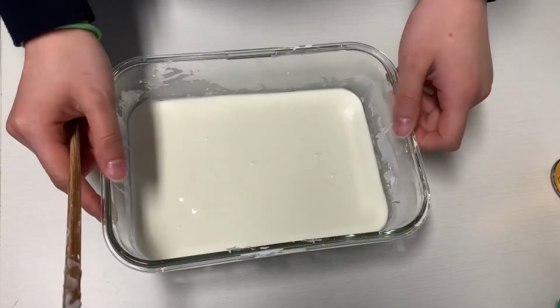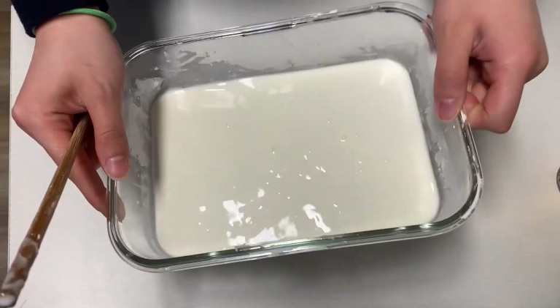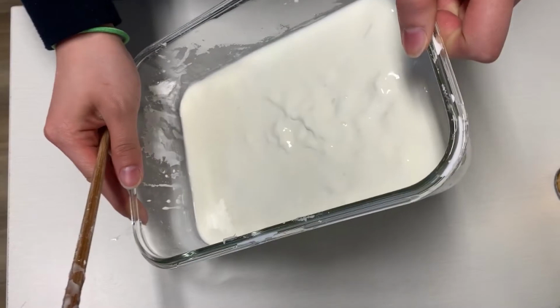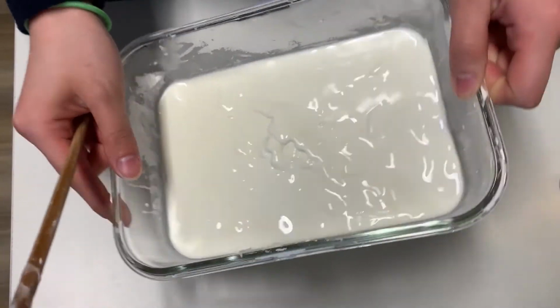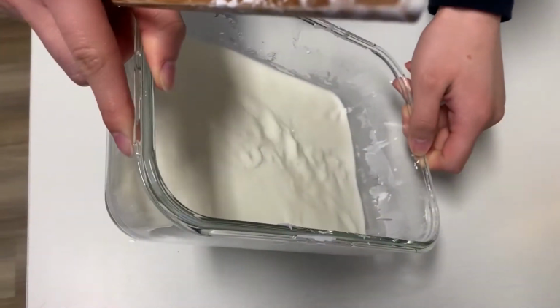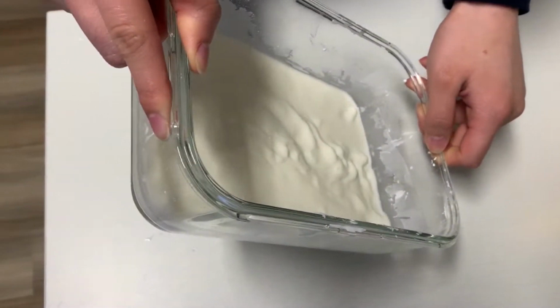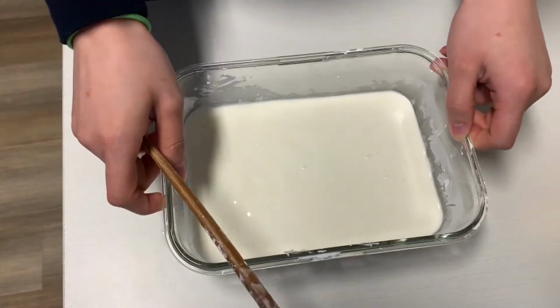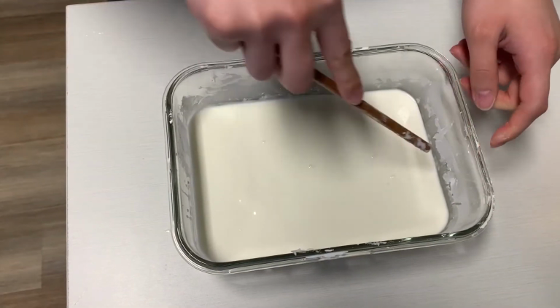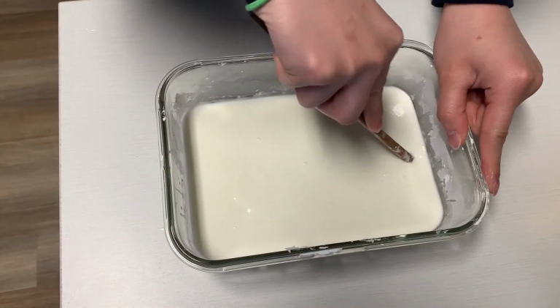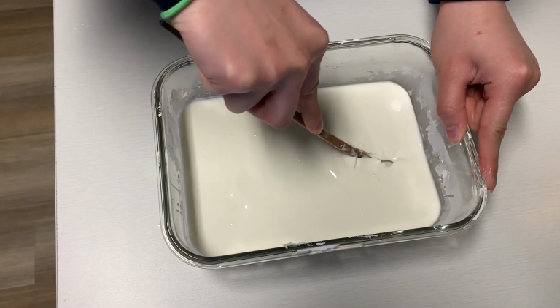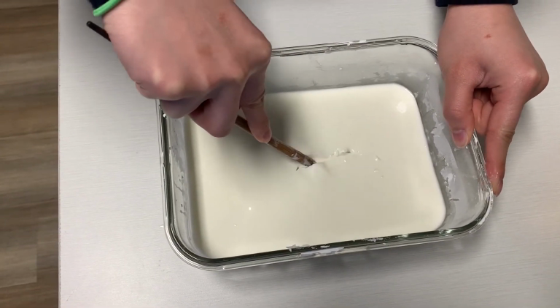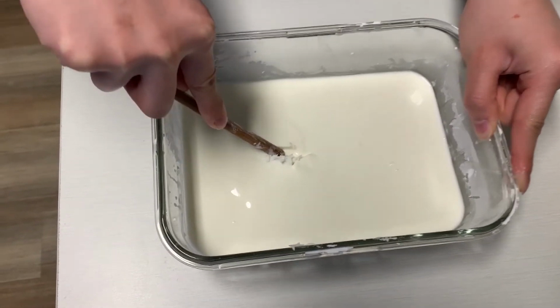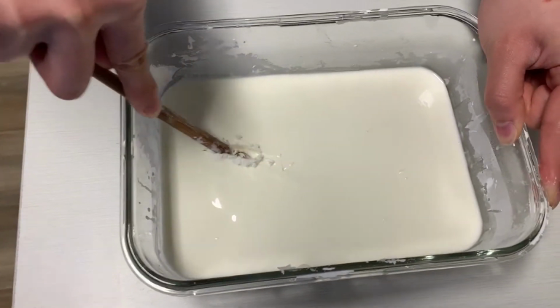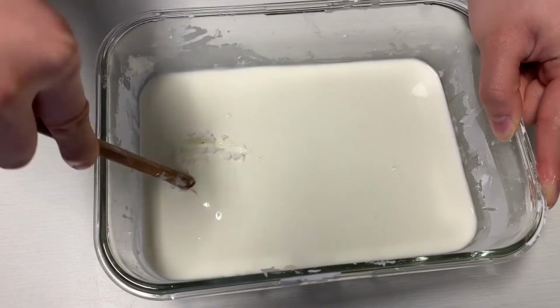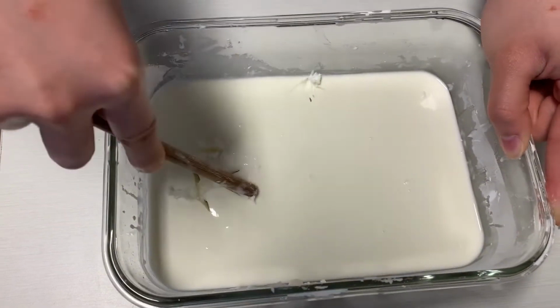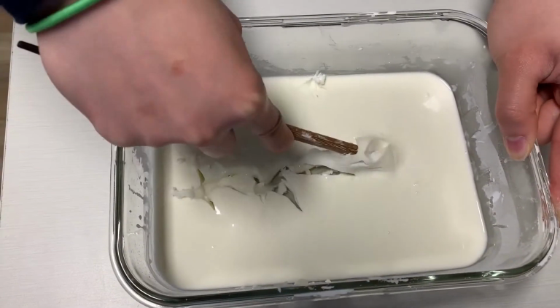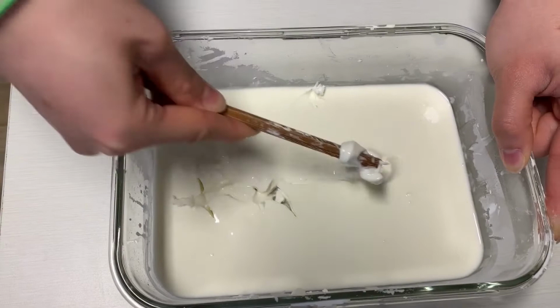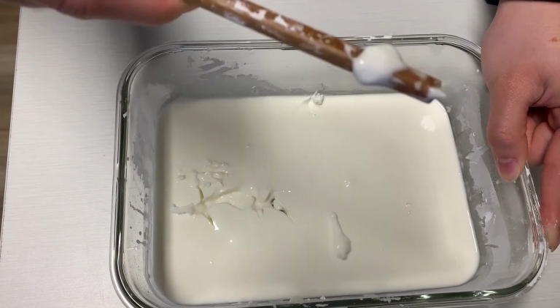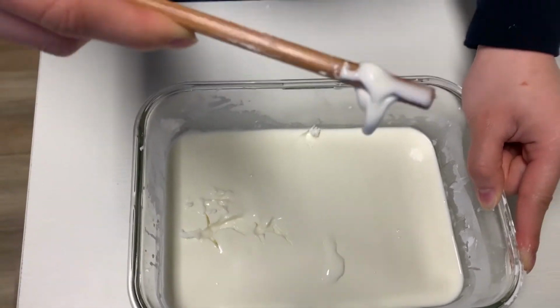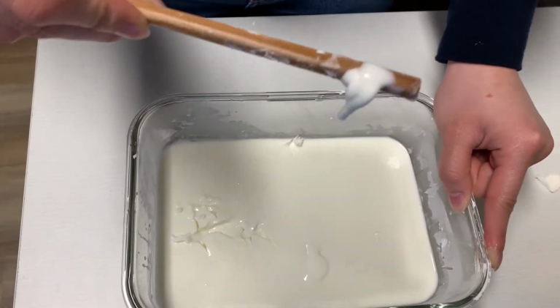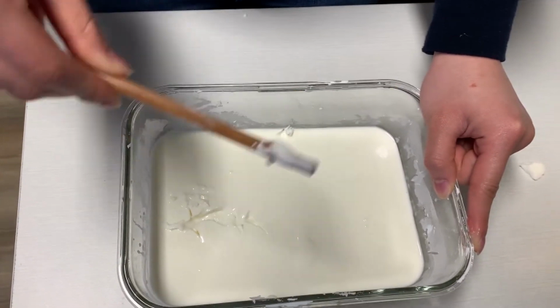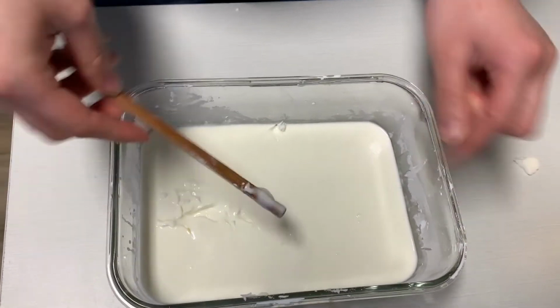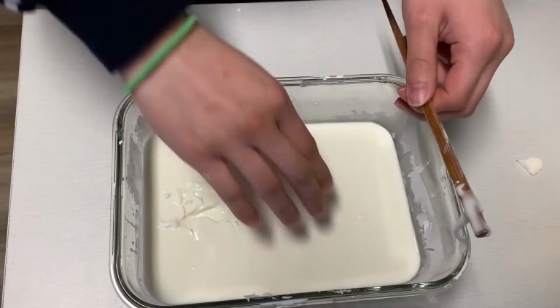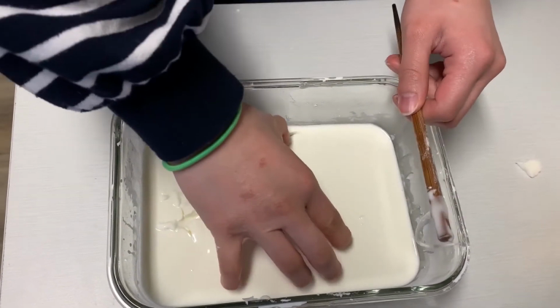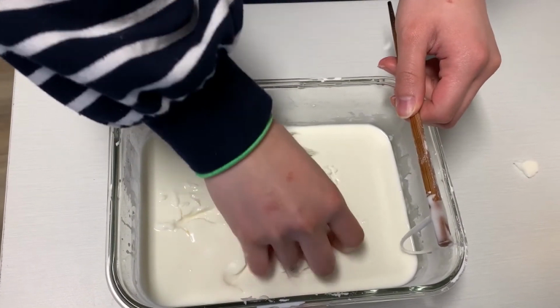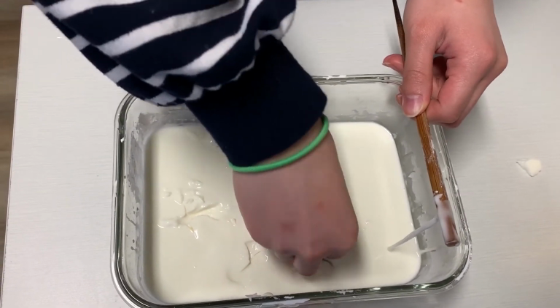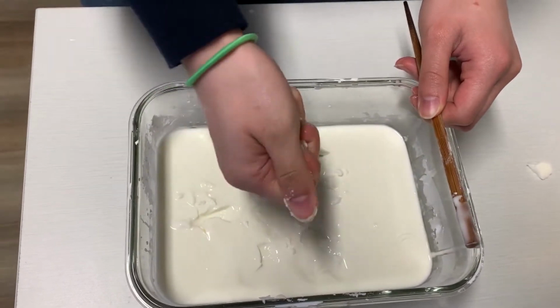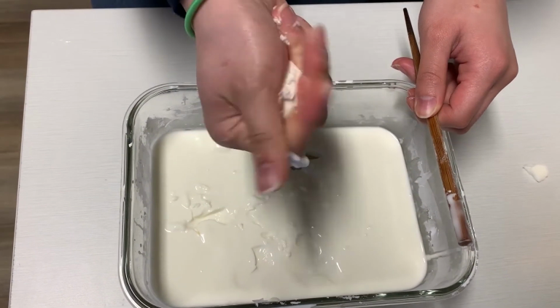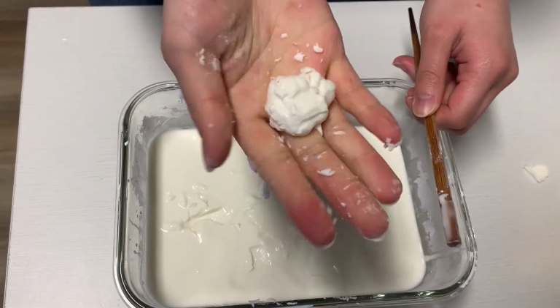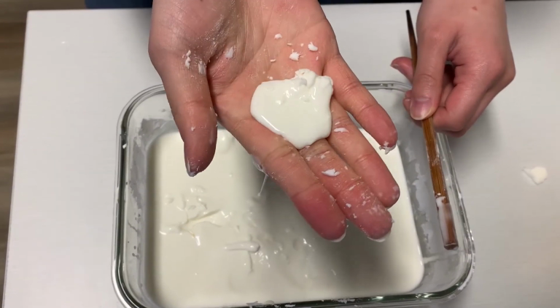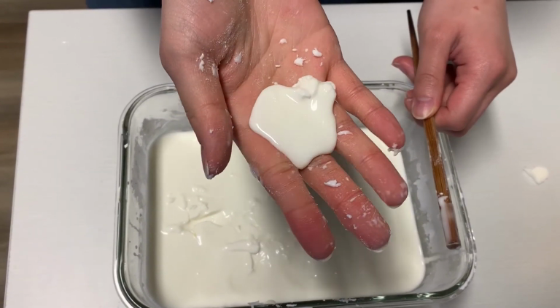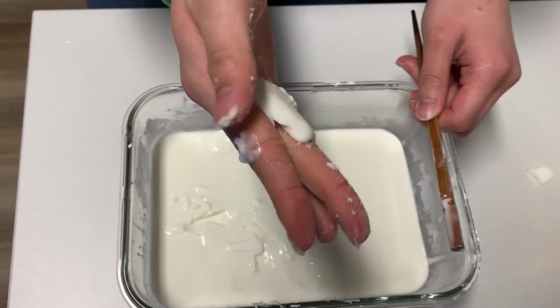First, we'll be looking at a mixture of cornstarch and water. At first glance, this fluid seems like a liquid, but after applying a stress, it hardens and the viscosity increases. When the stress is removed, the fluid returns back to its liquid-like property.